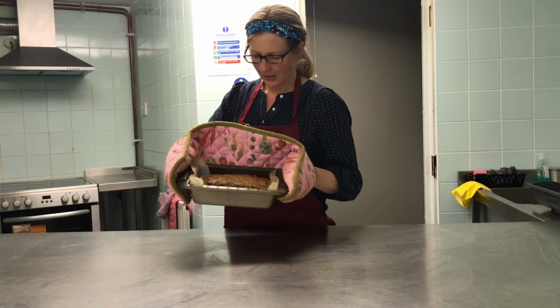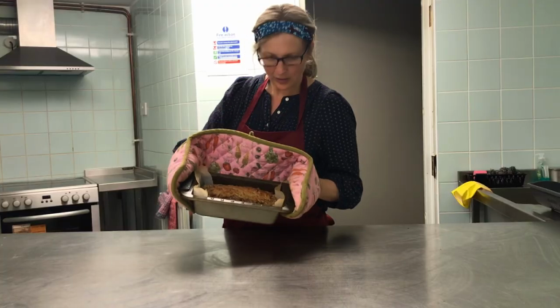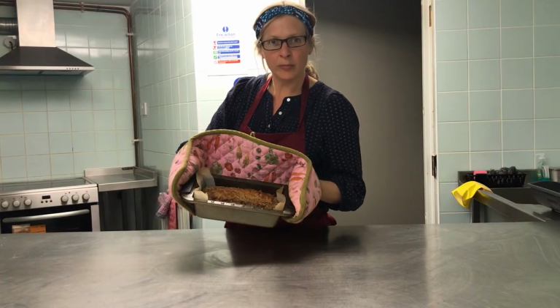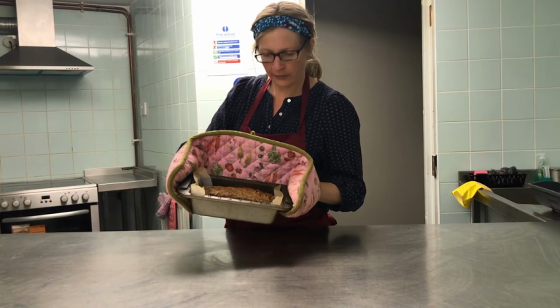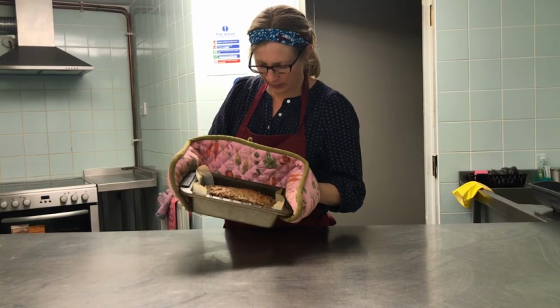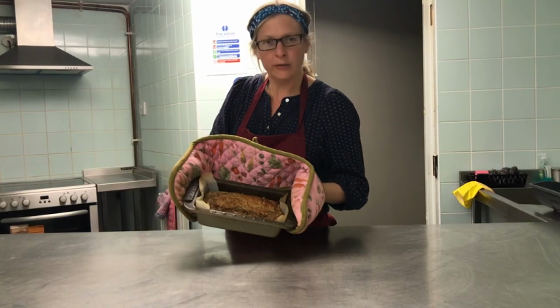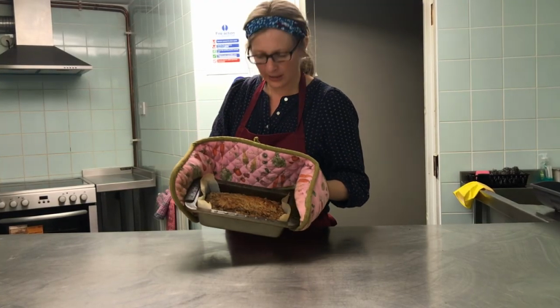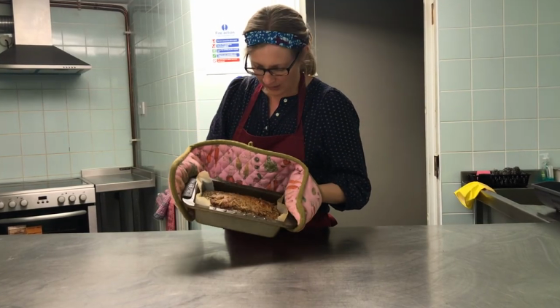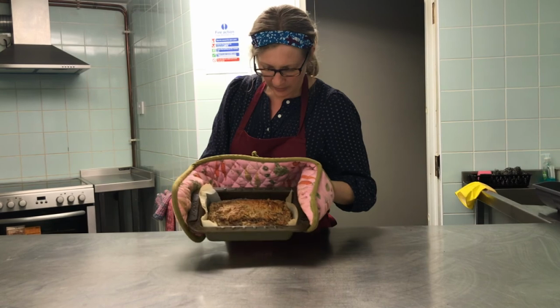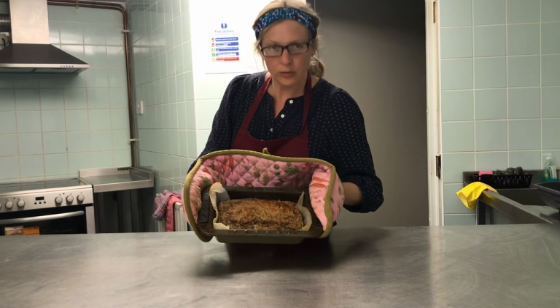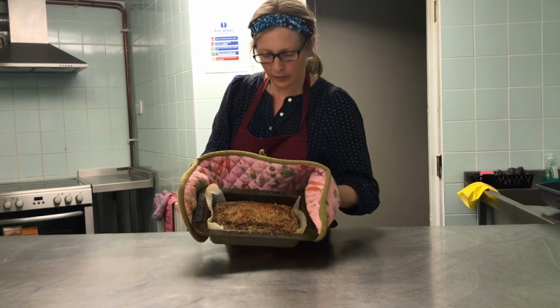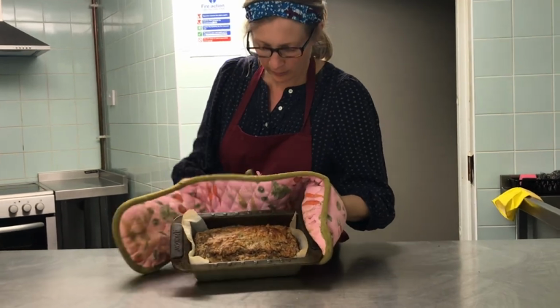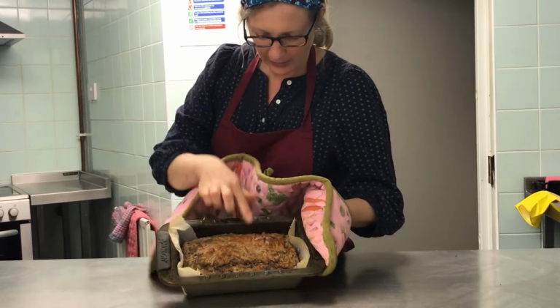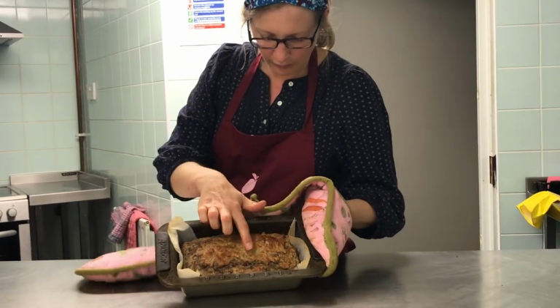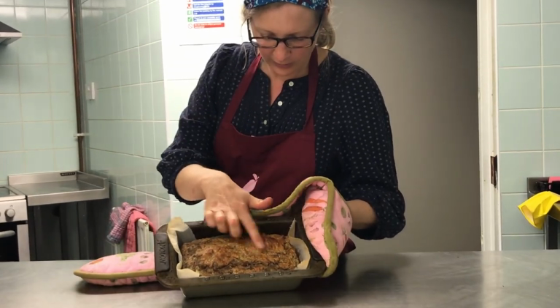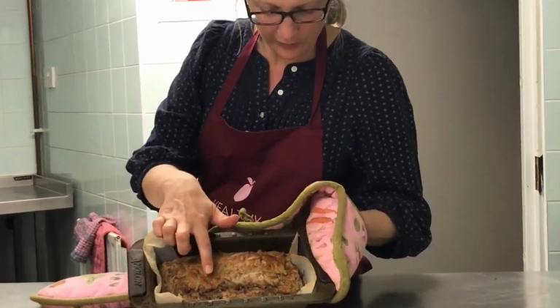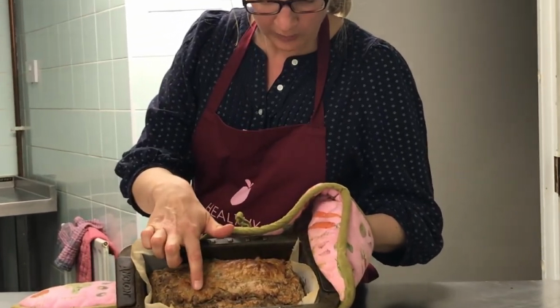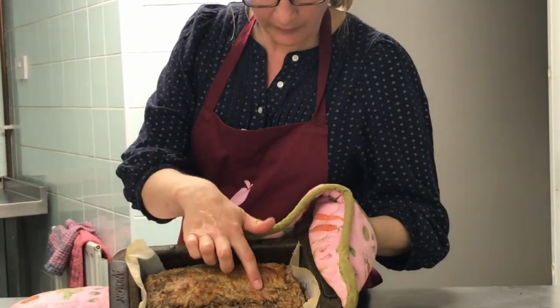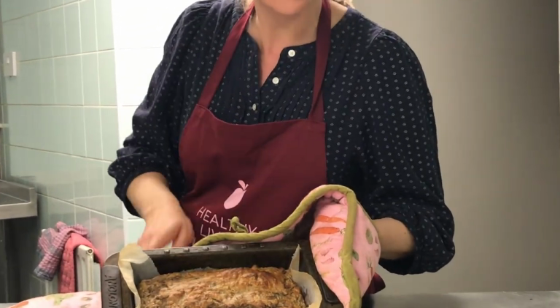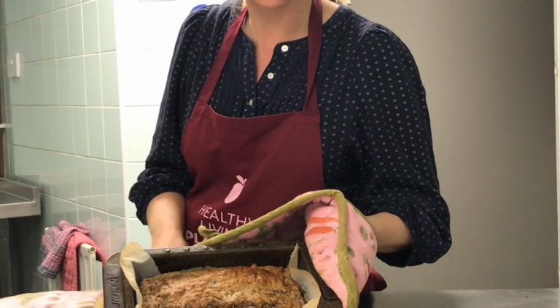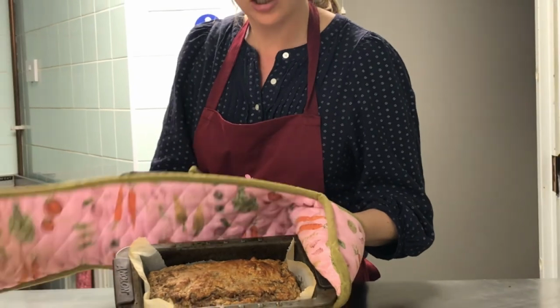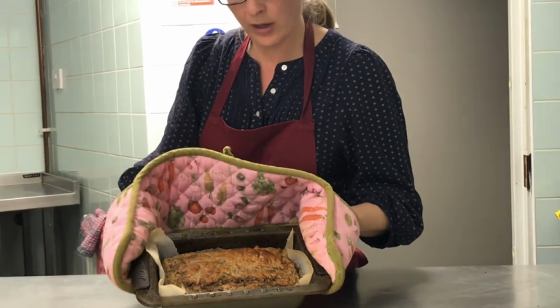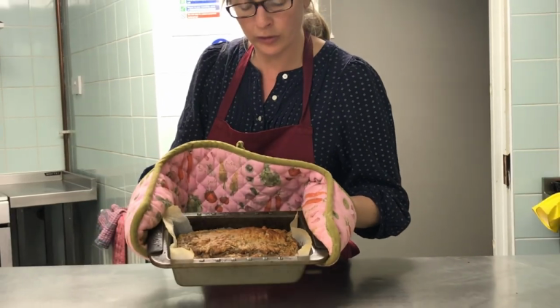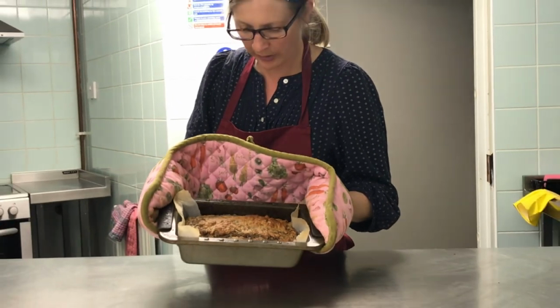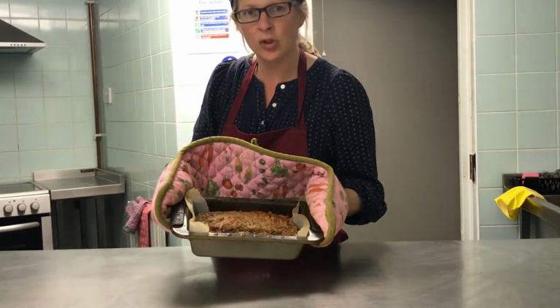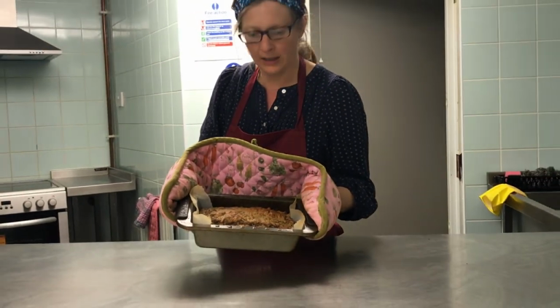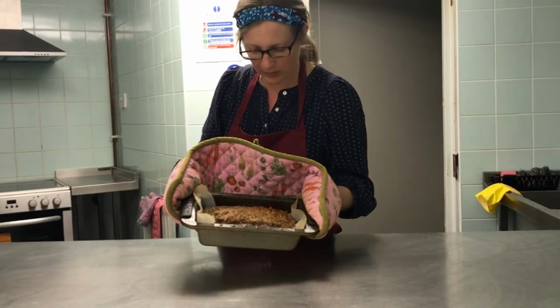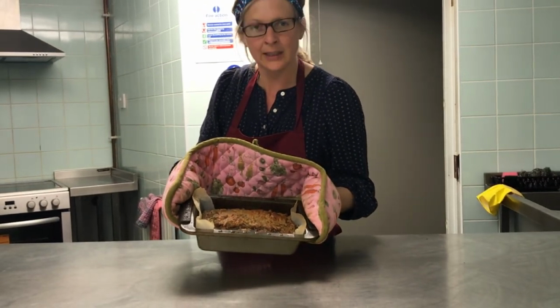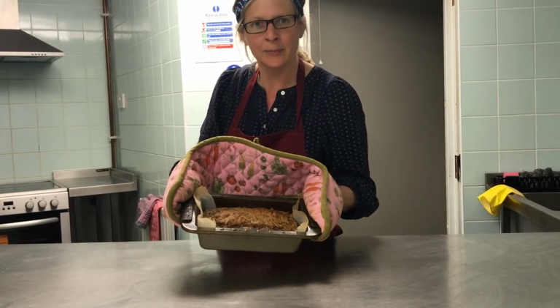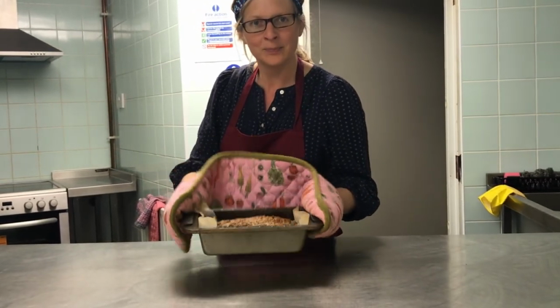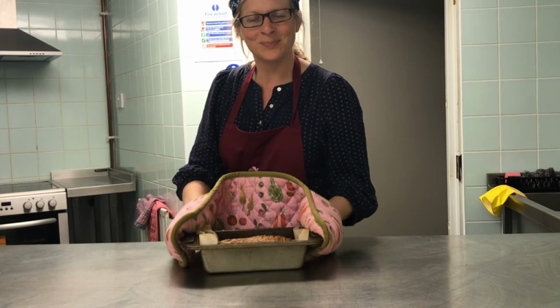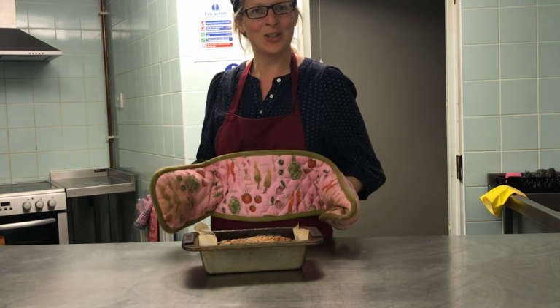The banana bread's out of the oven — that took about 40 minutes. It's nice and golden brown on top, and if you press it you'll see it springs back a bit. You can also test it with a skewer or sharp knife and check that it comes out nice and clean. Enjoy!